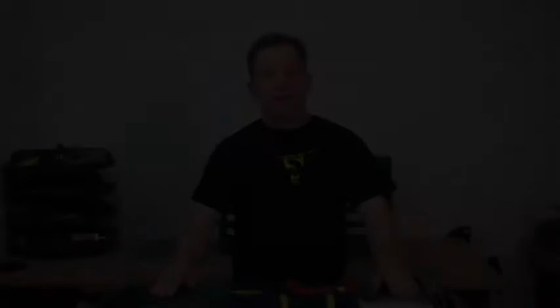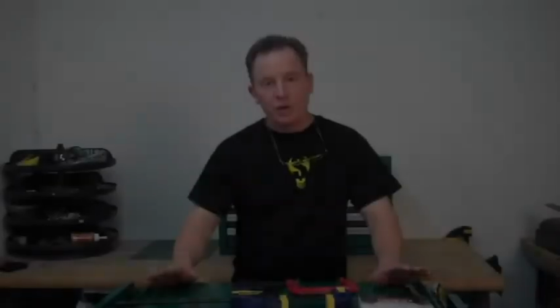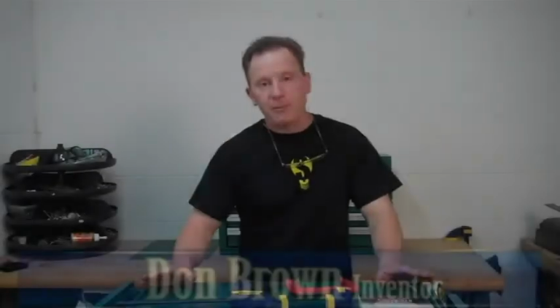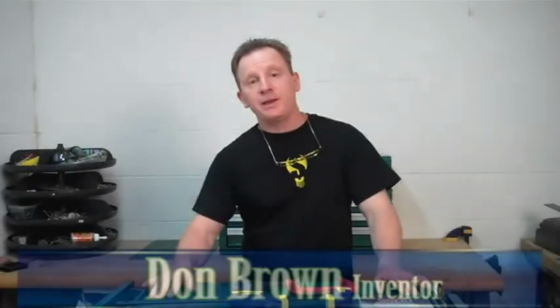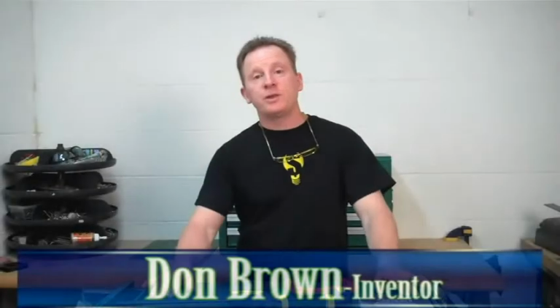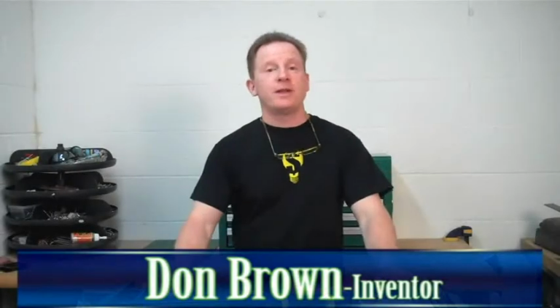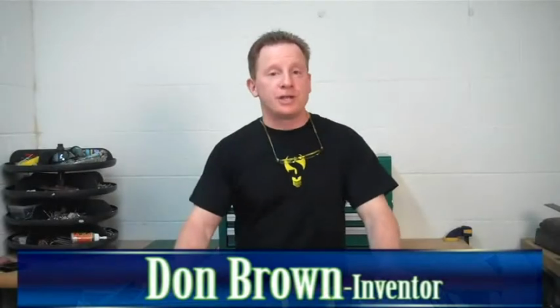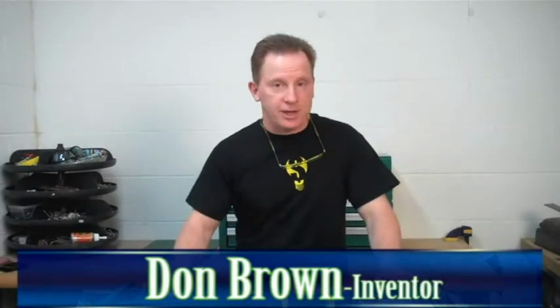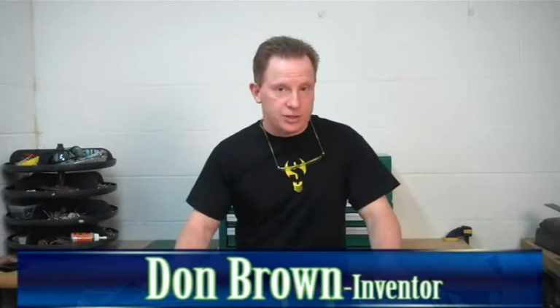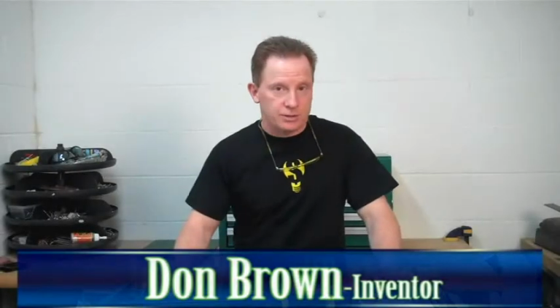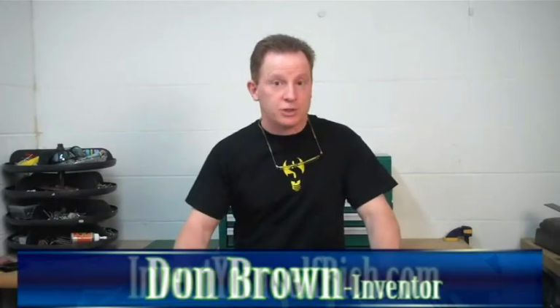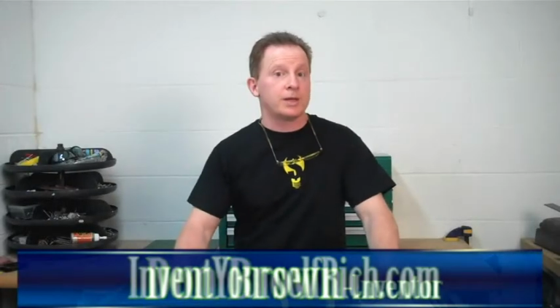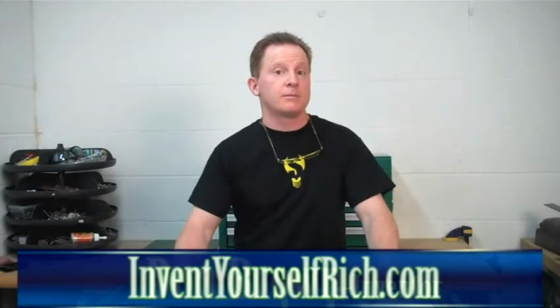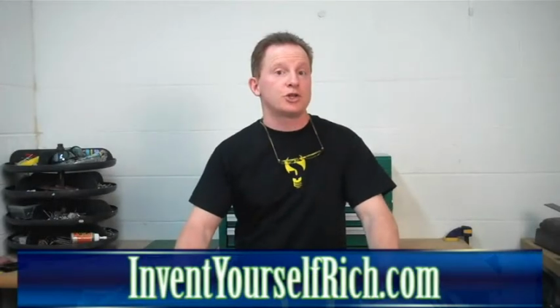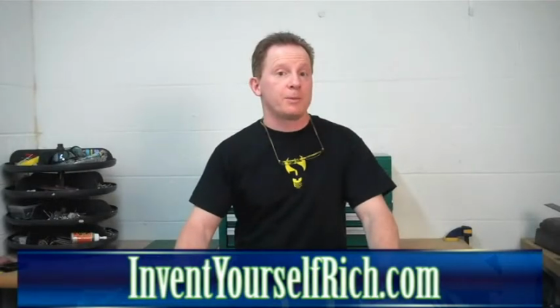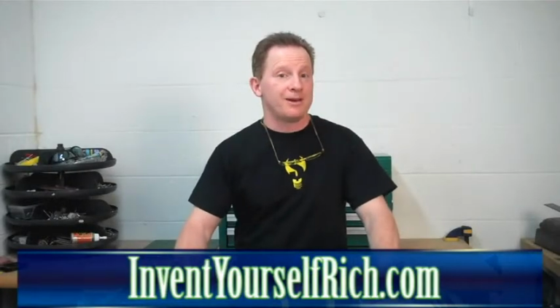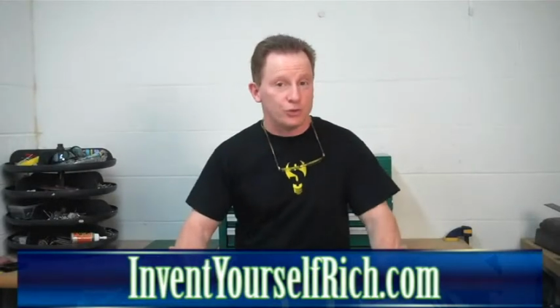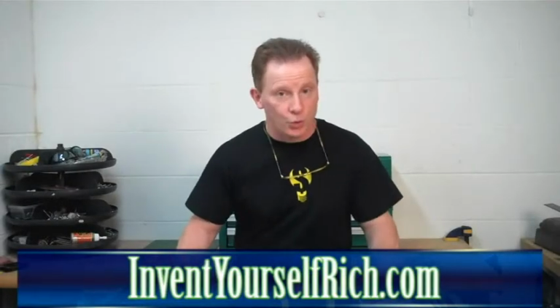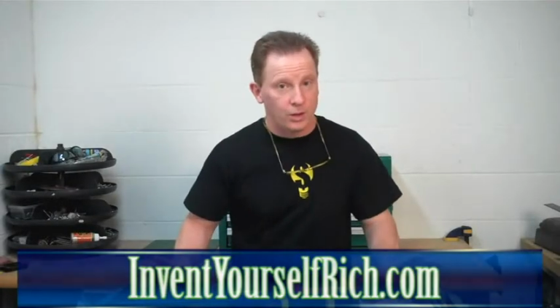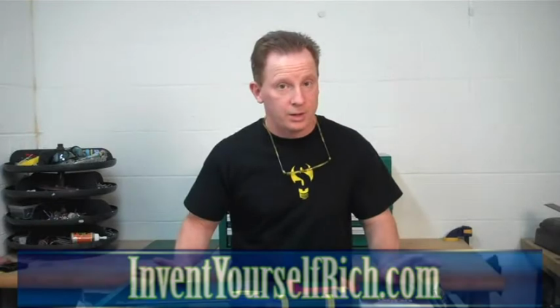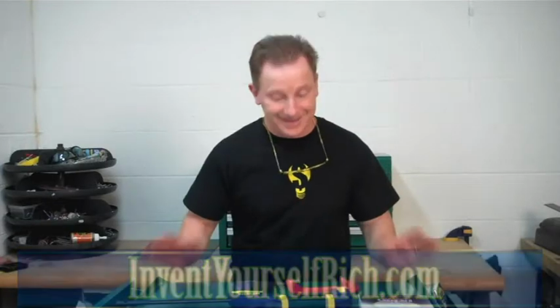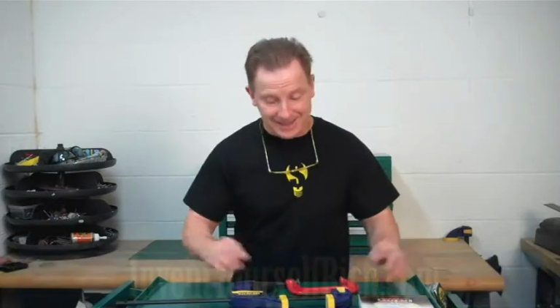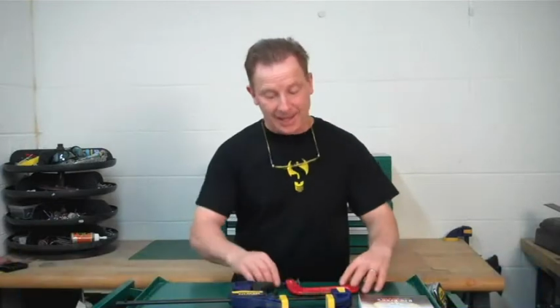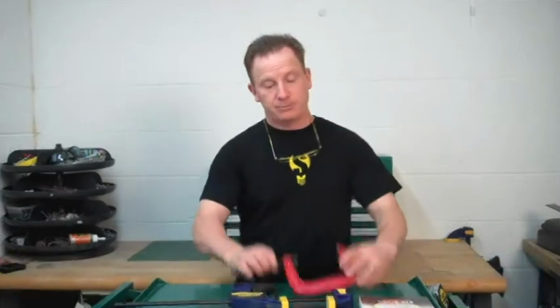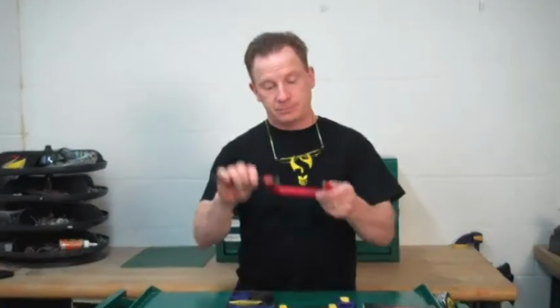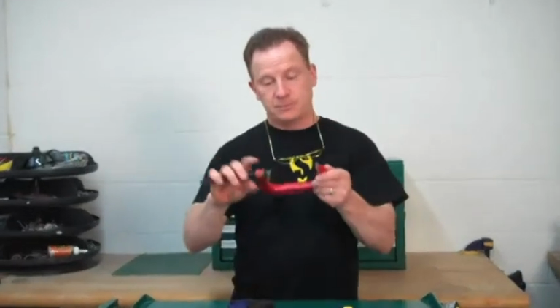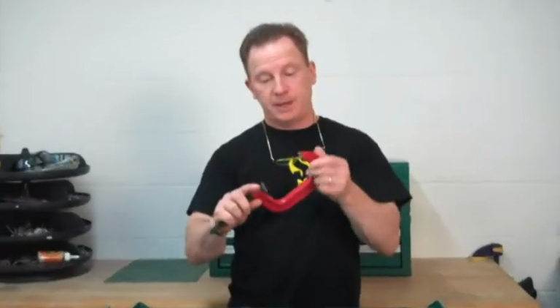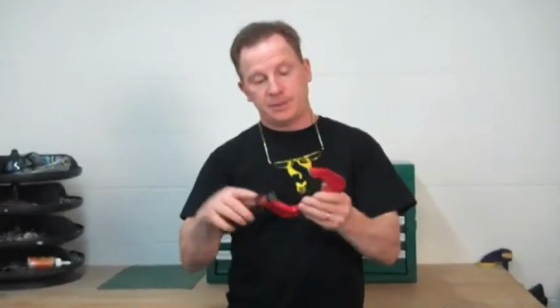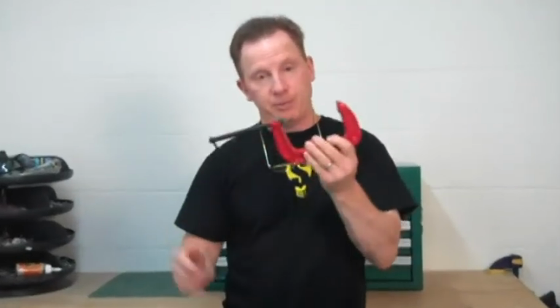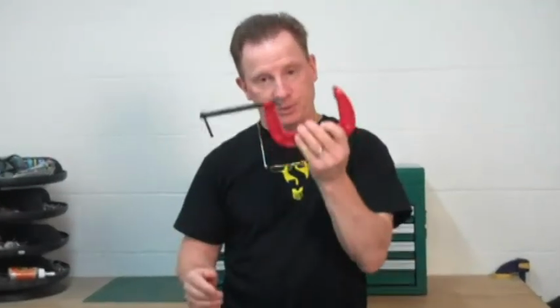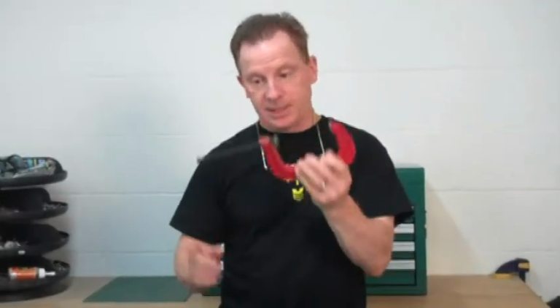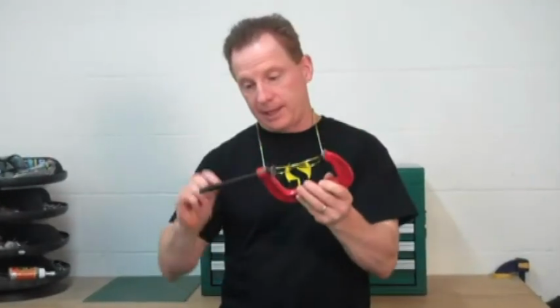Hello, Don Brown here with Invent Yourself Rich. This week, I'm going to talk about another tool, the C-clamp, a typical C-clamp.